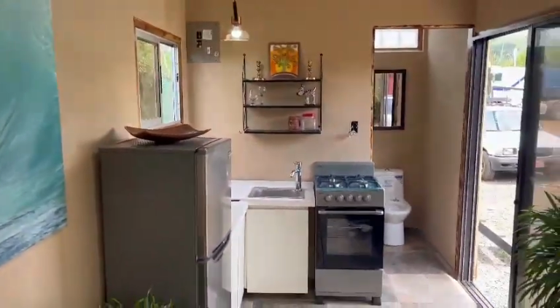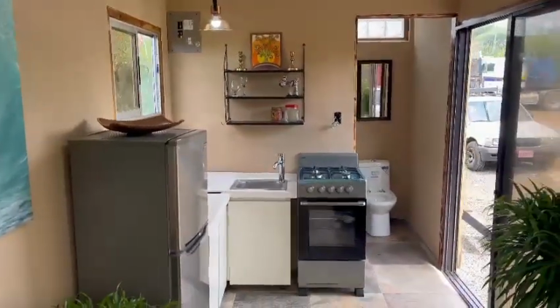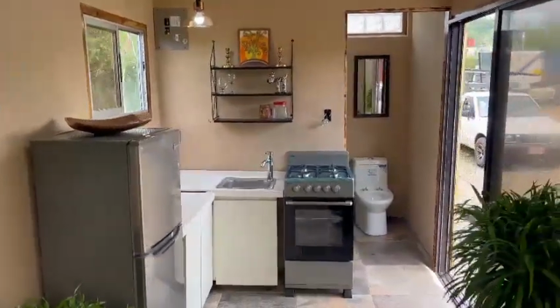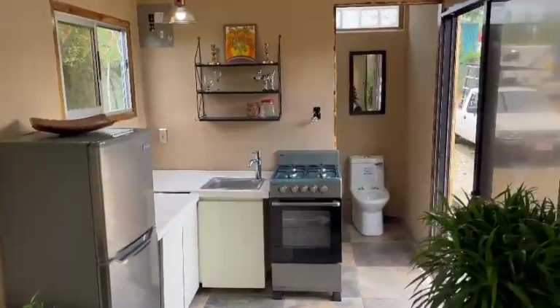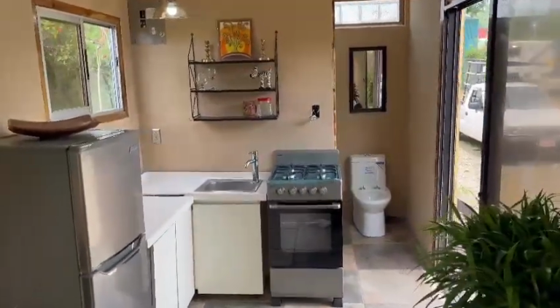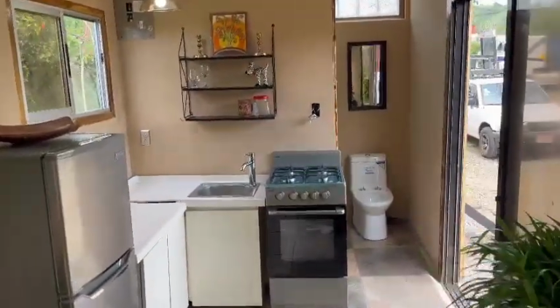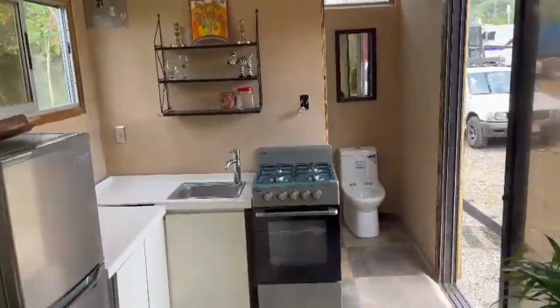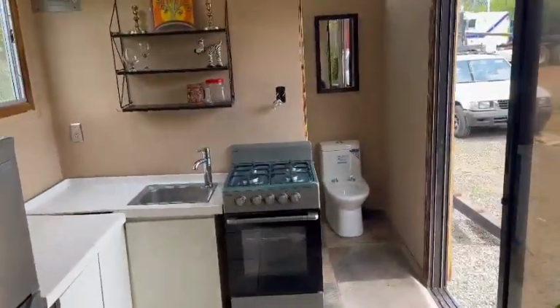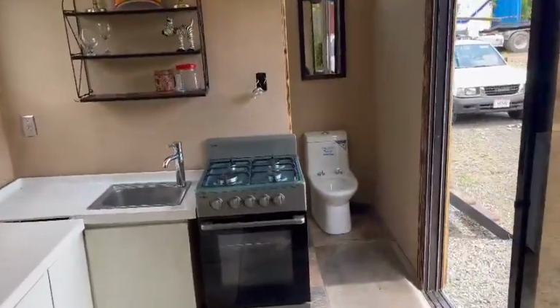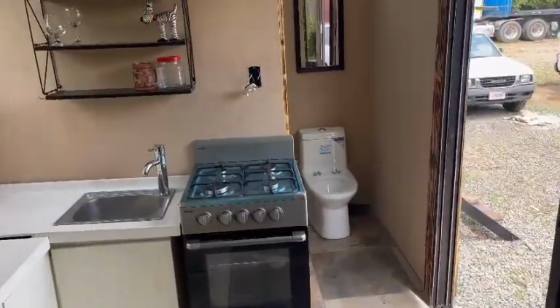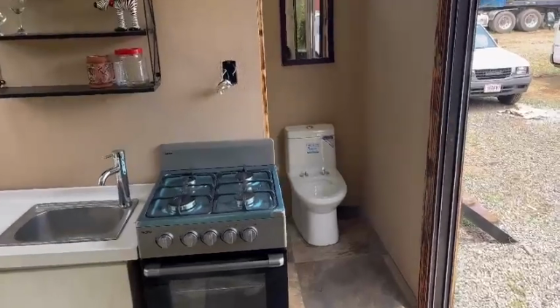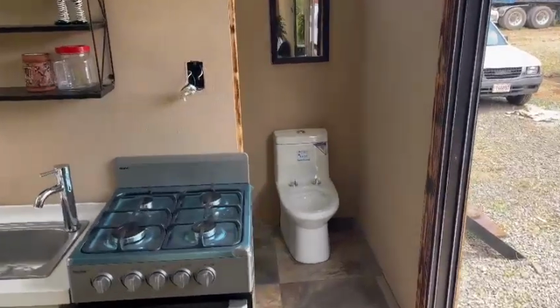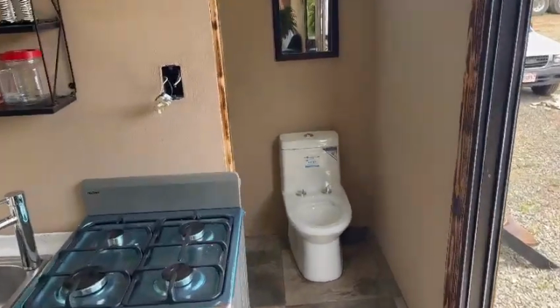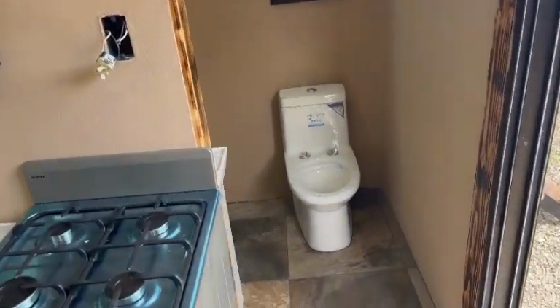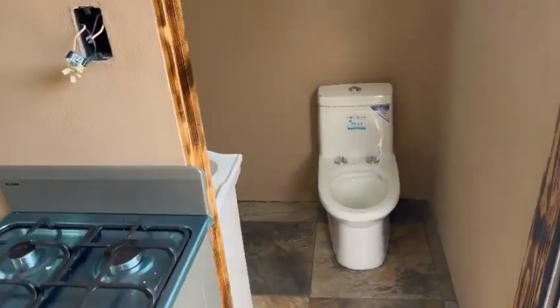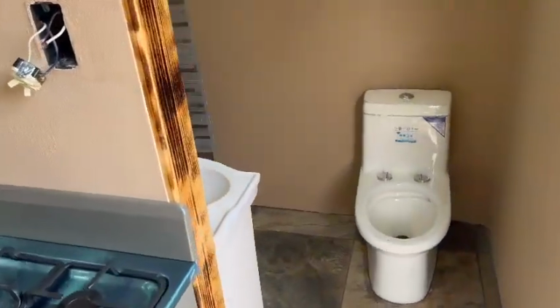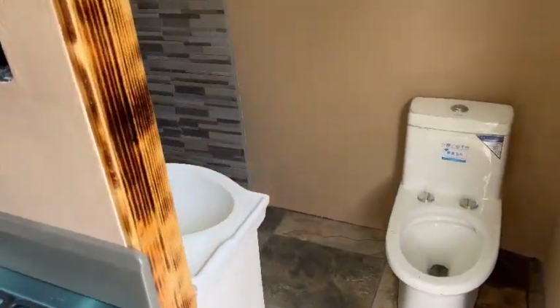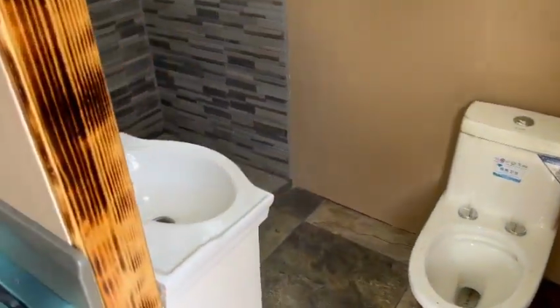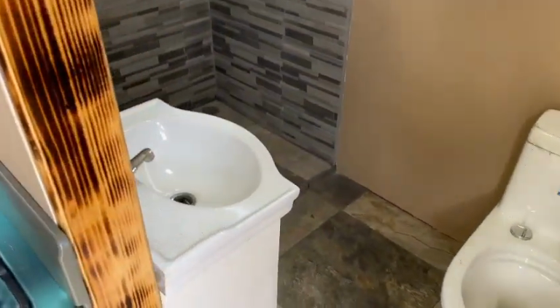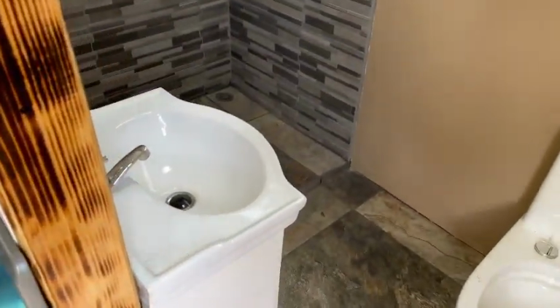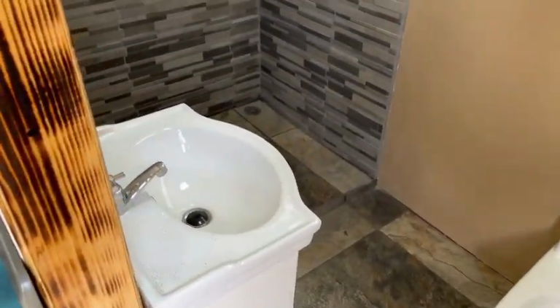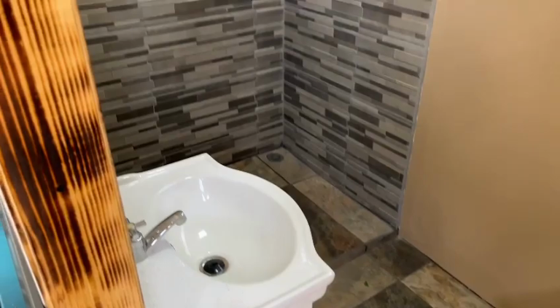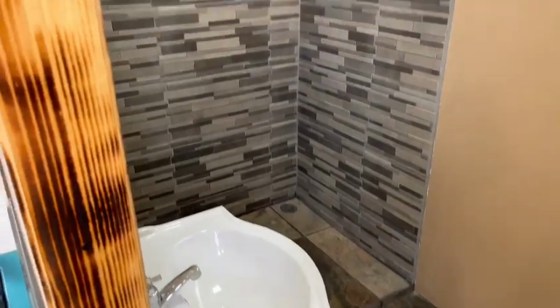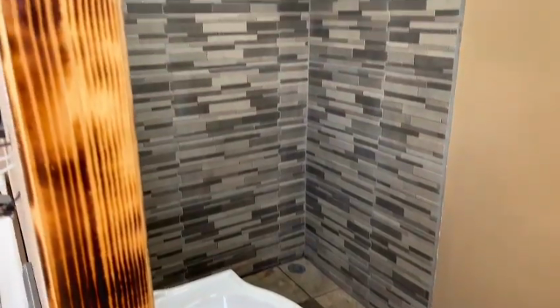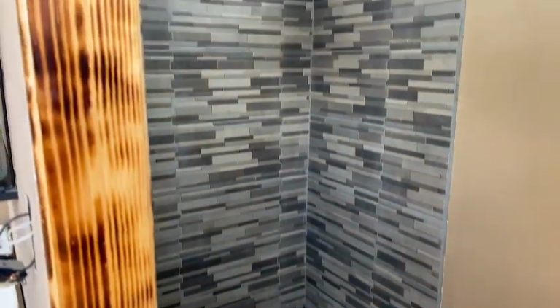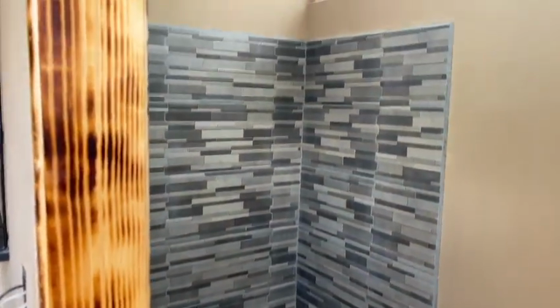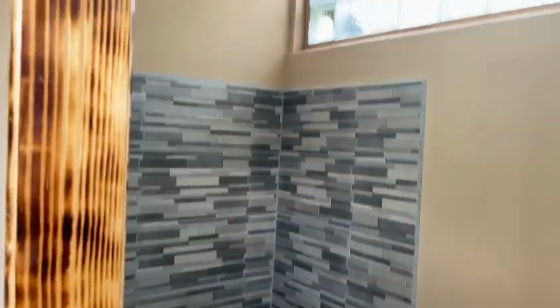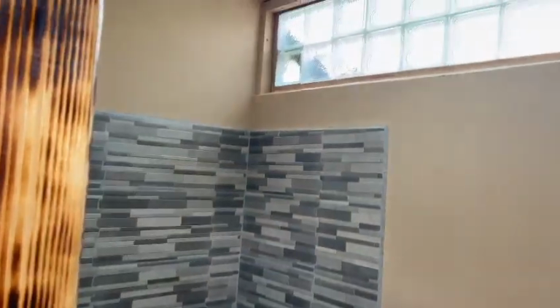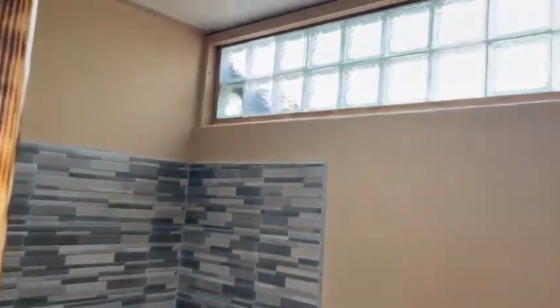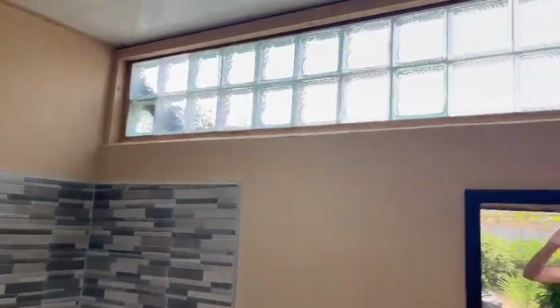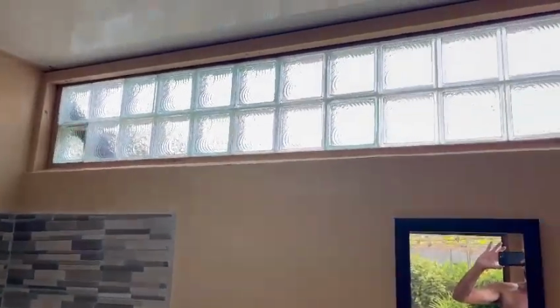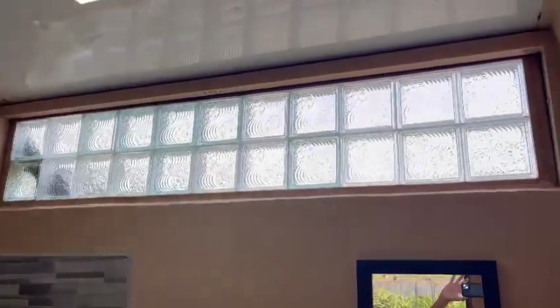And there you have it. The bathroom is not quite complete yet, but we are working on it.